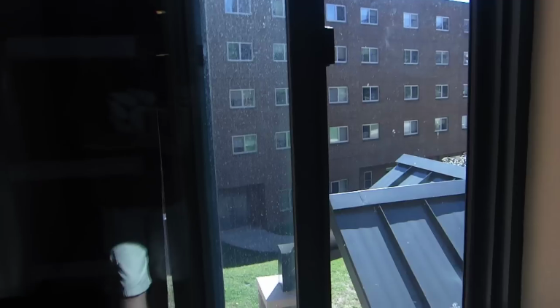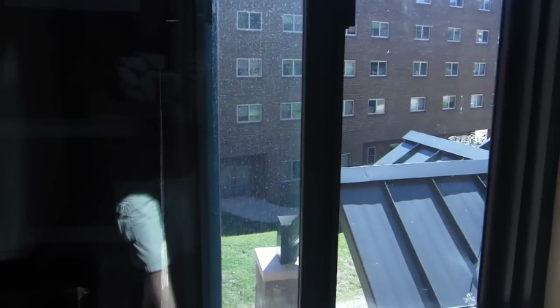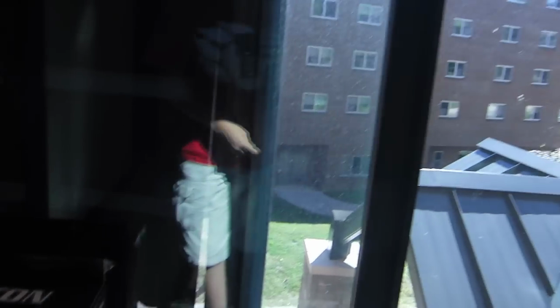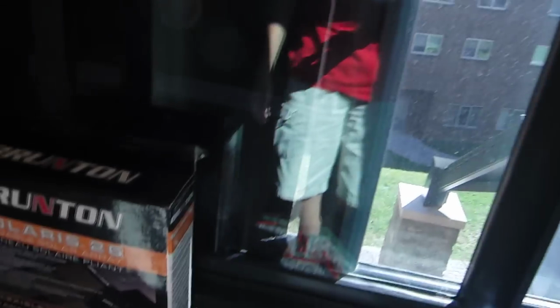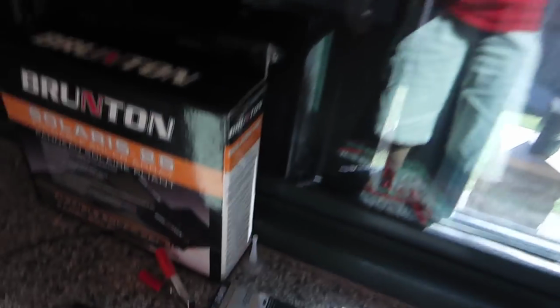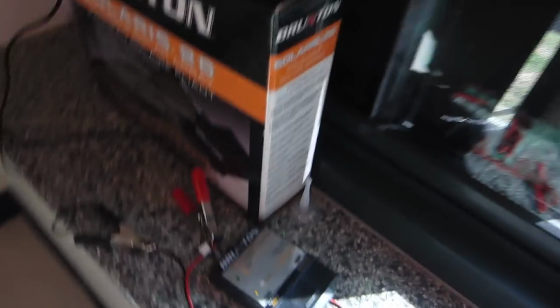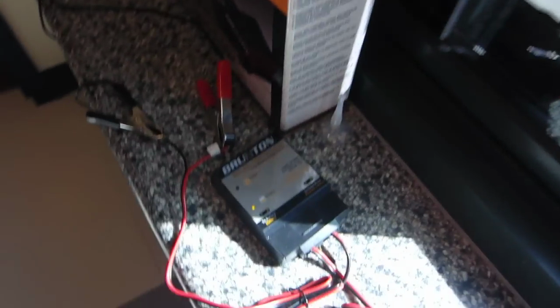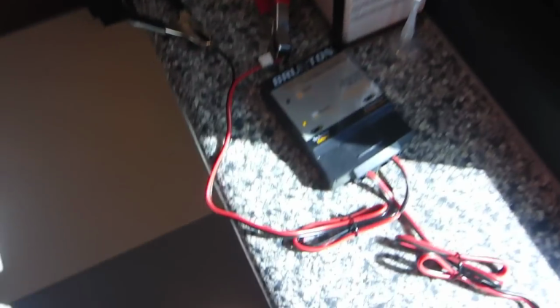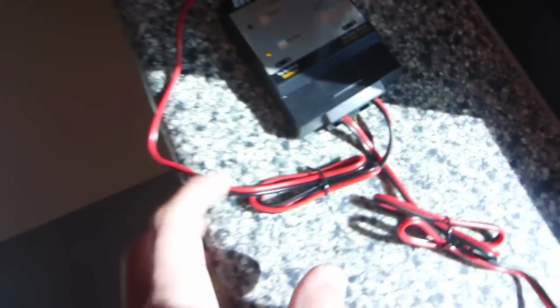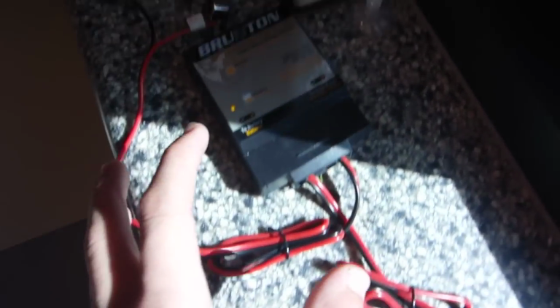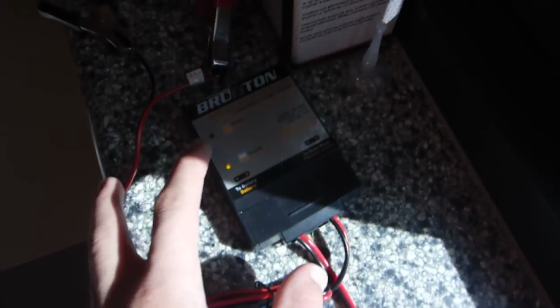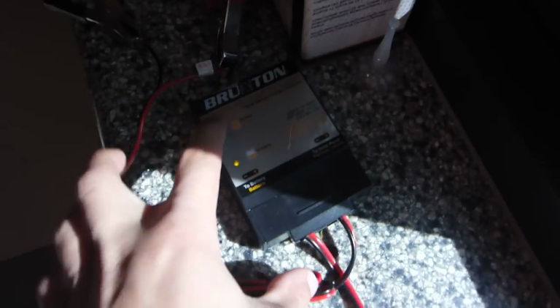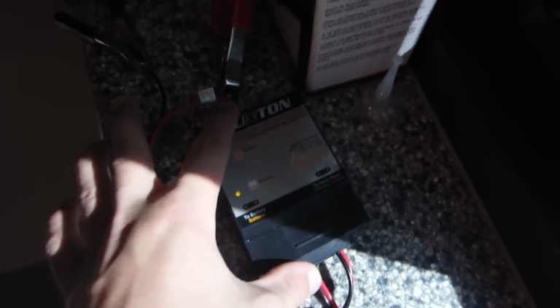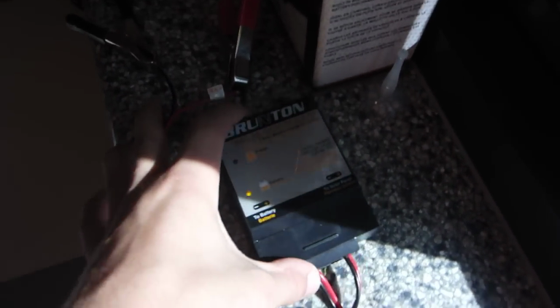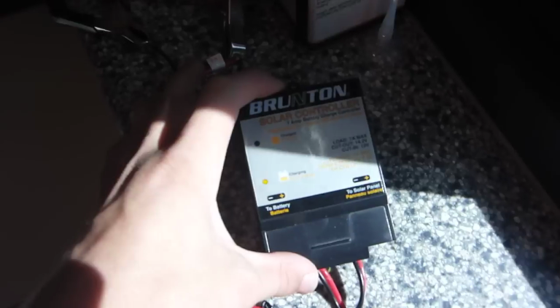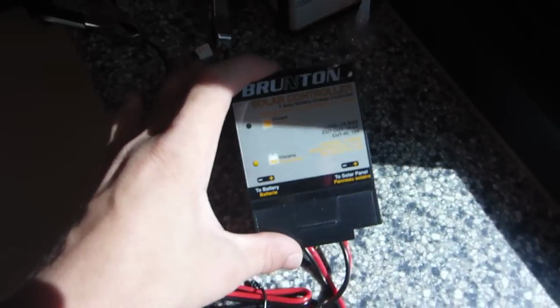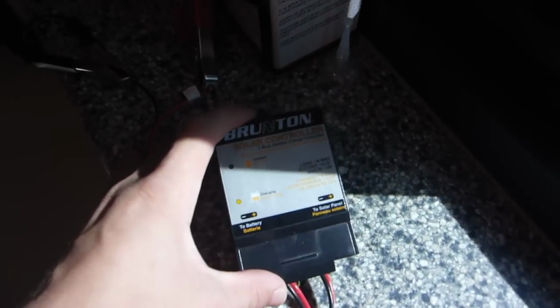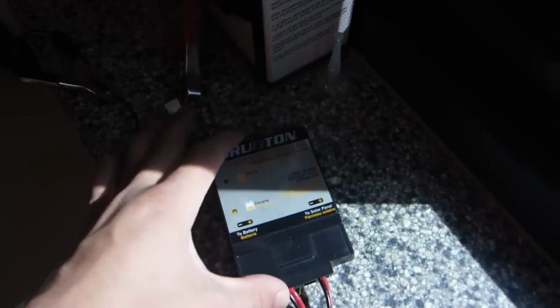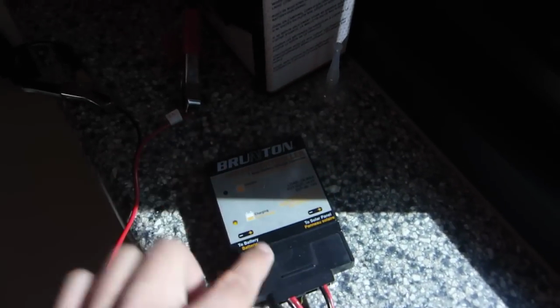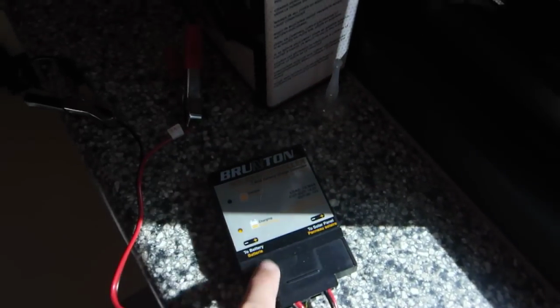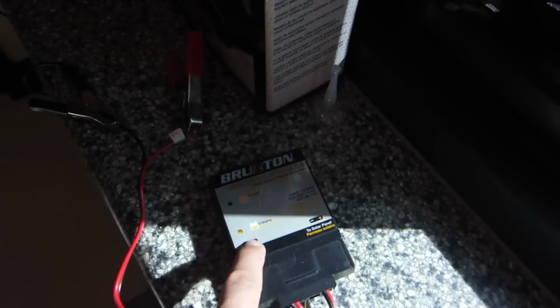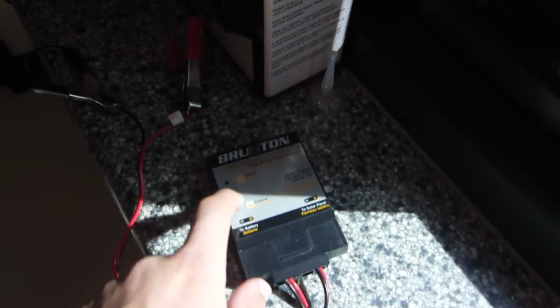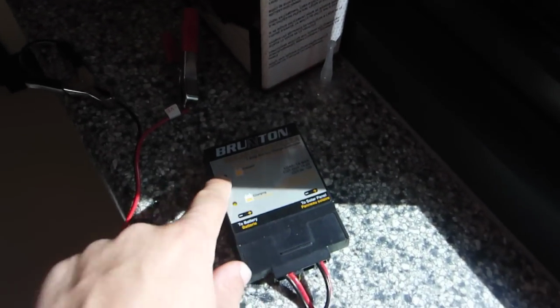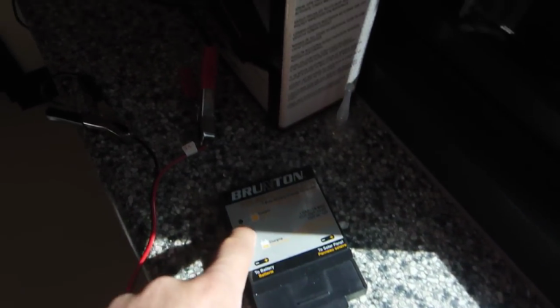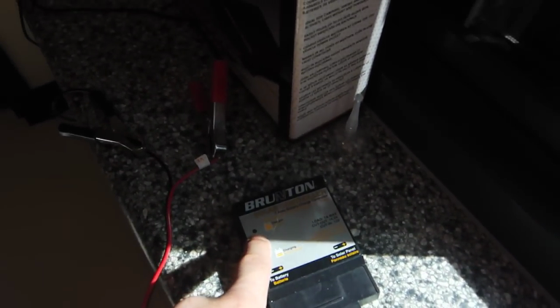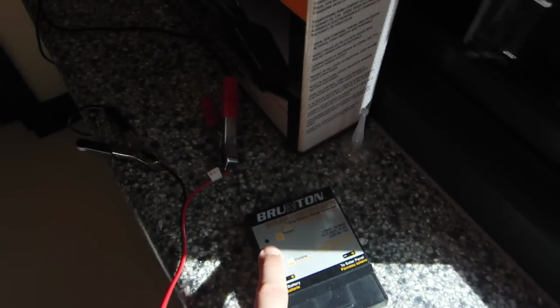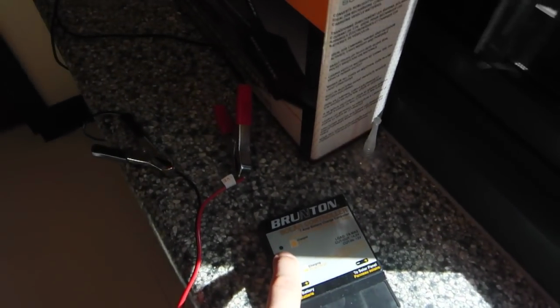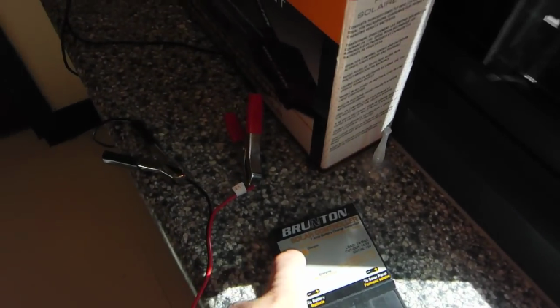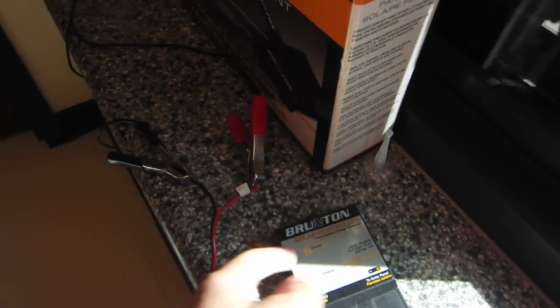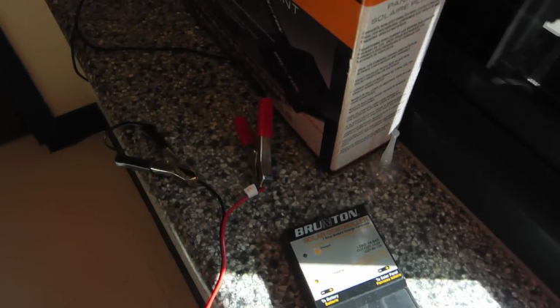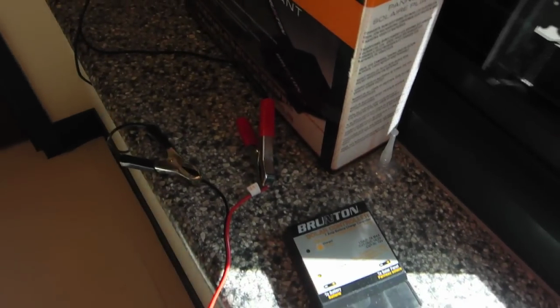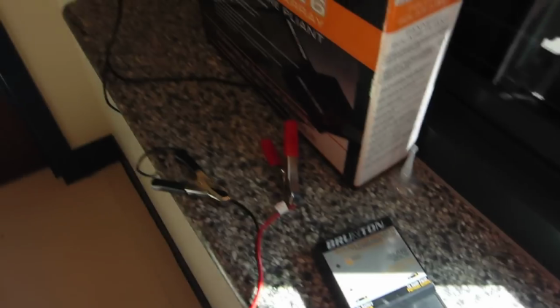I use this charge controller right here. When it's fully charged it will turn green right there.